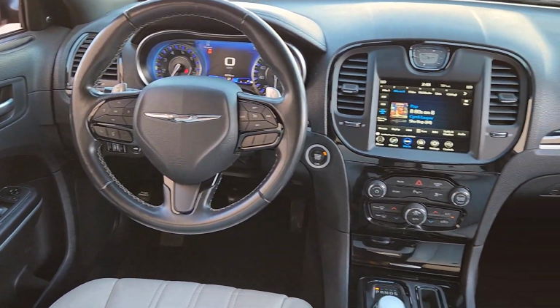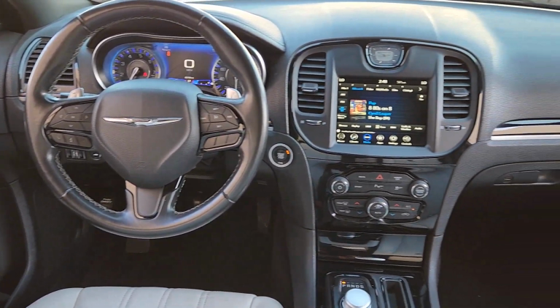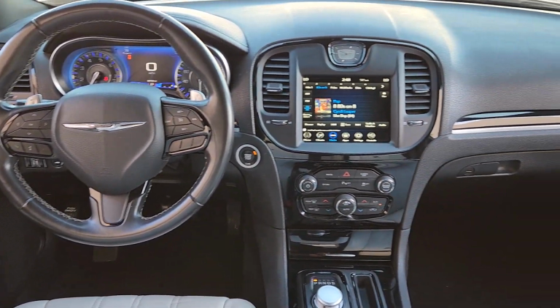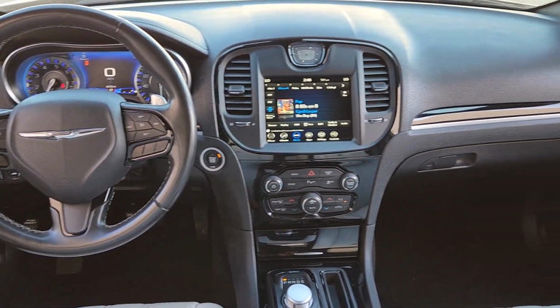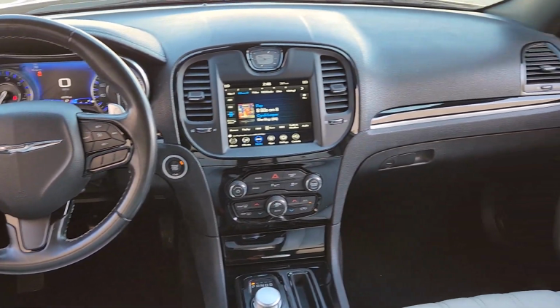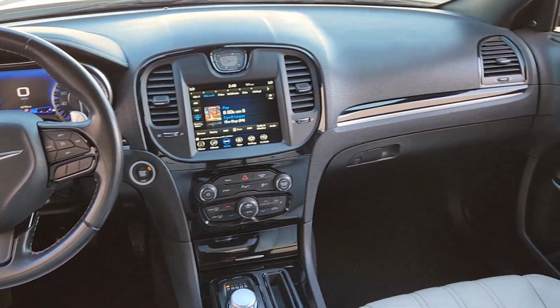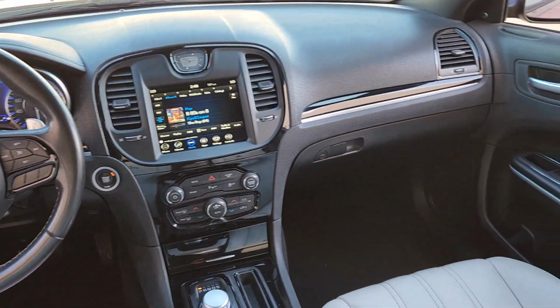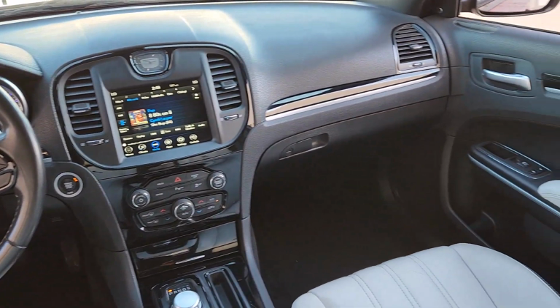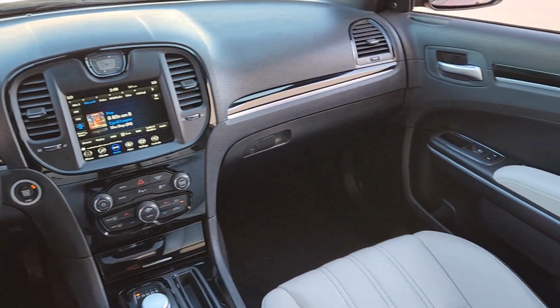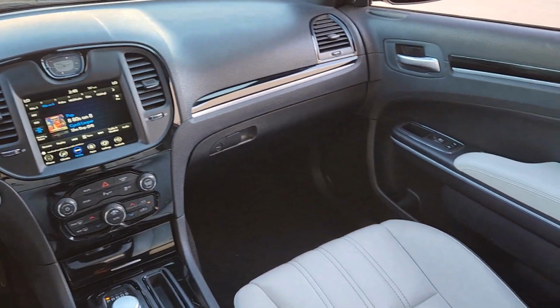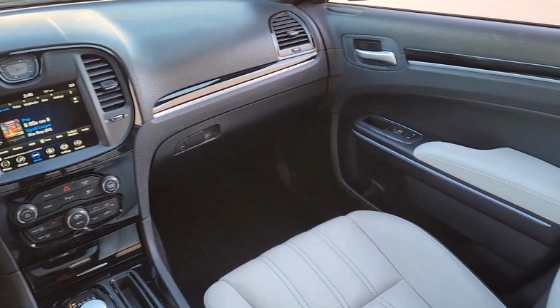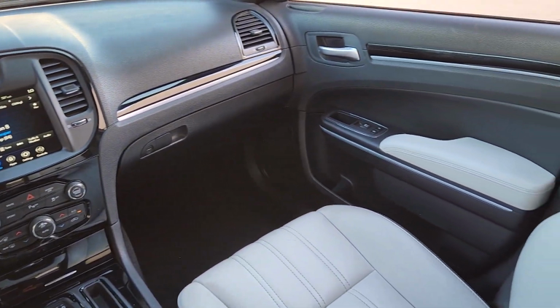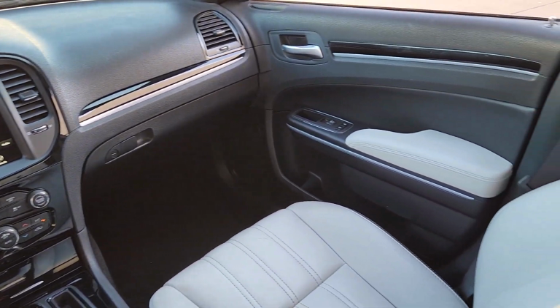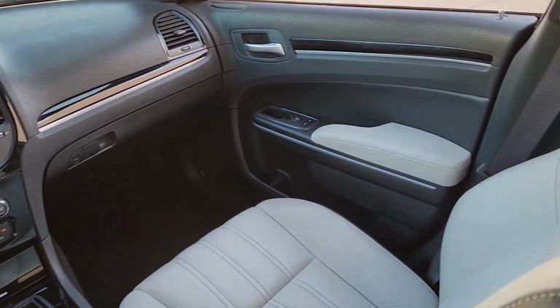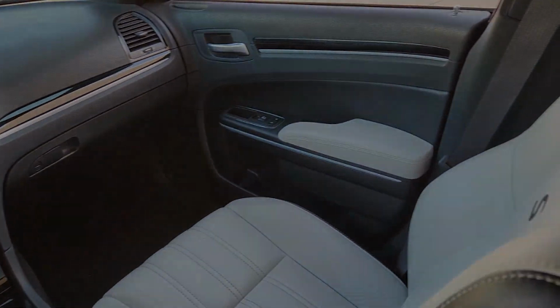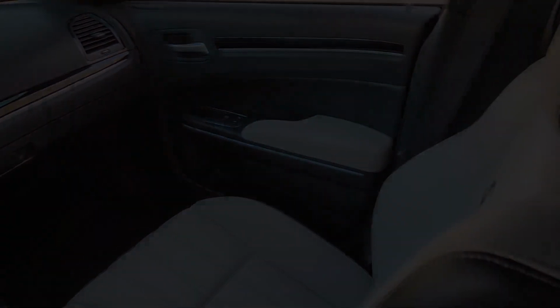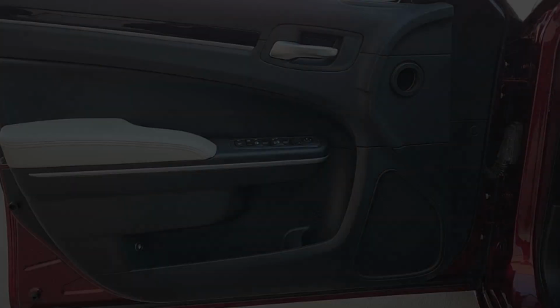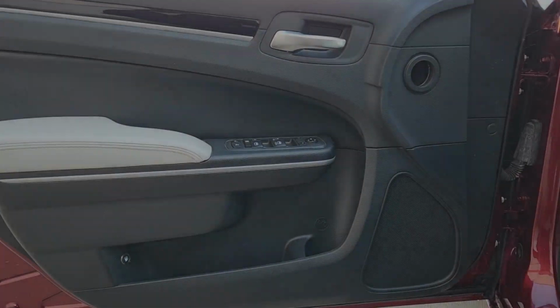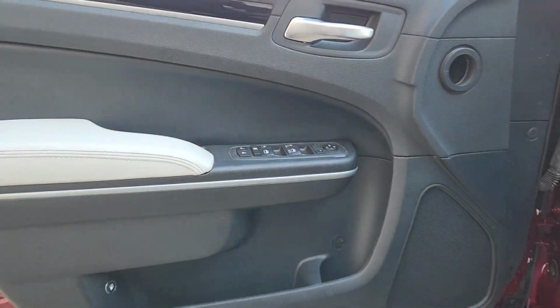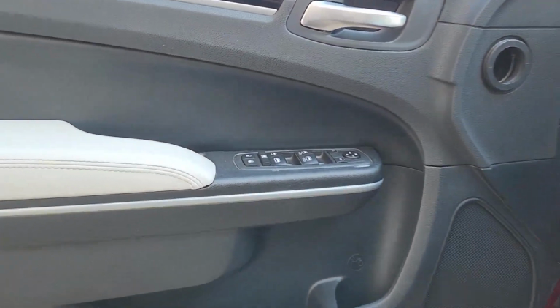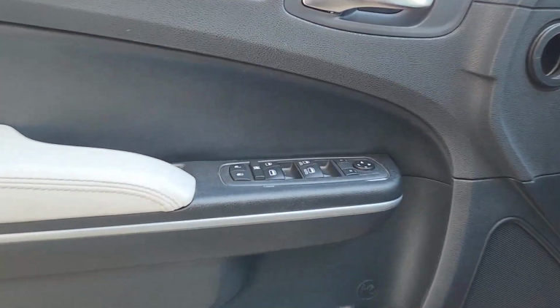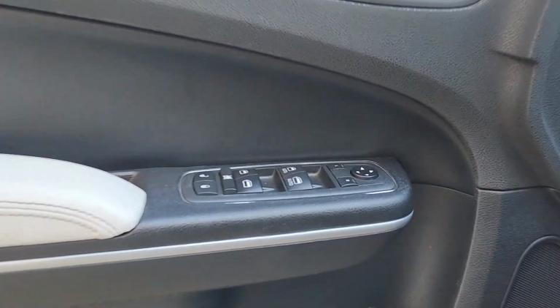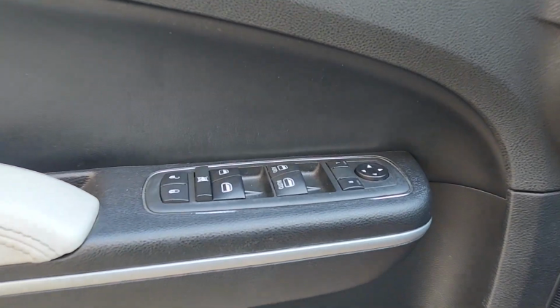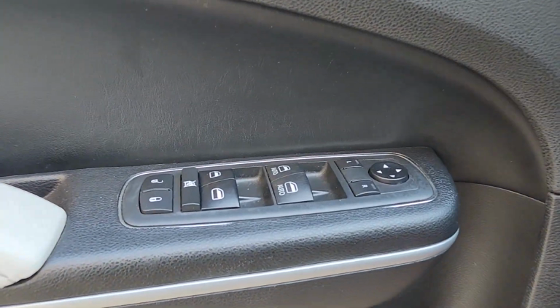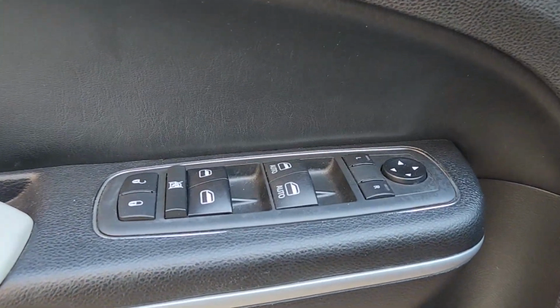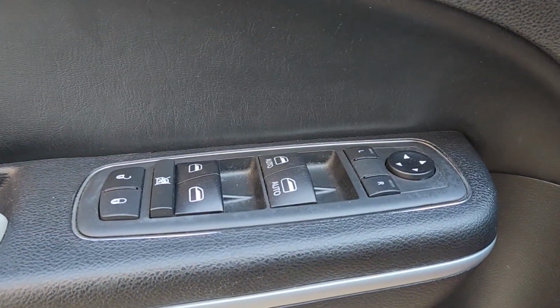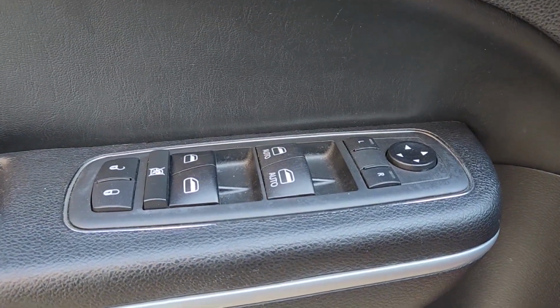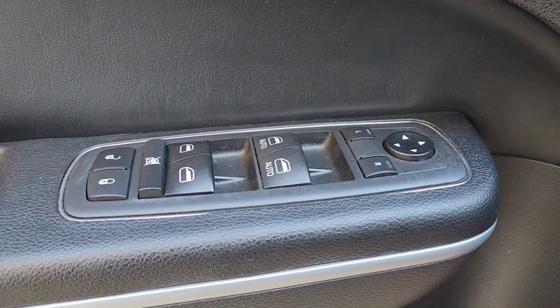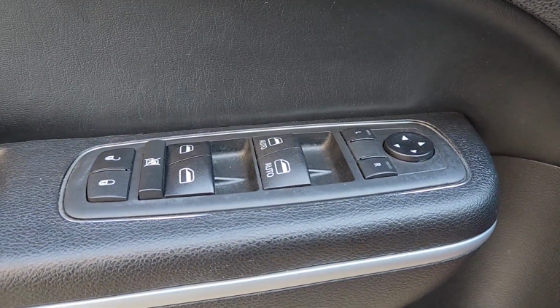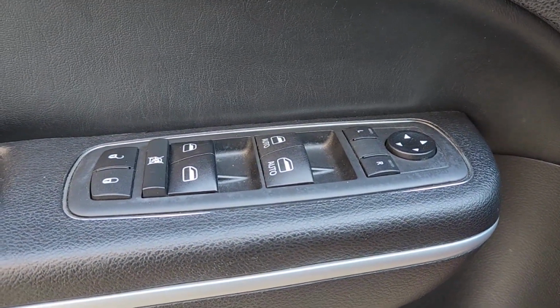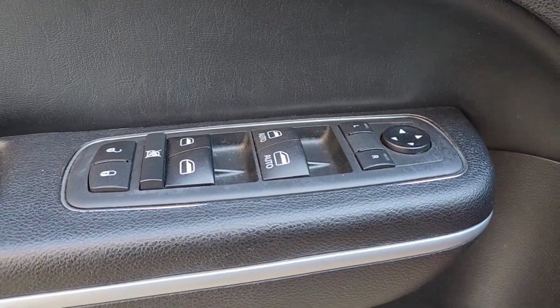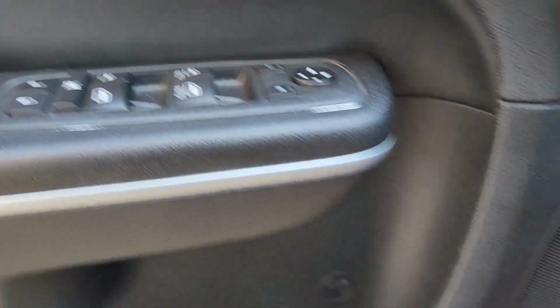Fog lamps, power passenger seat, premium sound system, and heated front seats. Old world elegance meets advanced safety and connectivity technology in the 300. Drive it today.